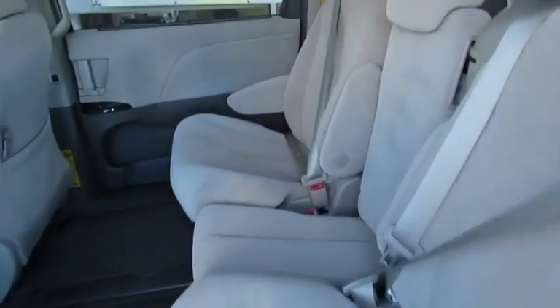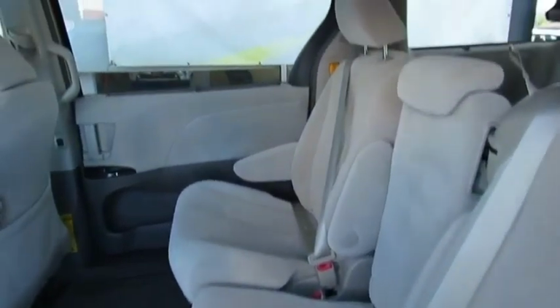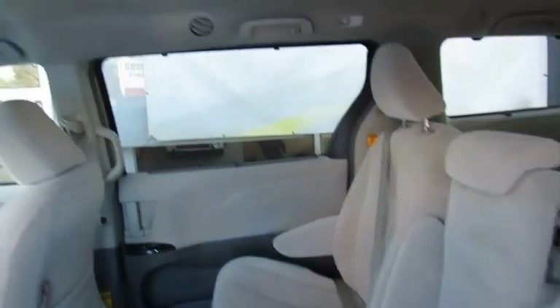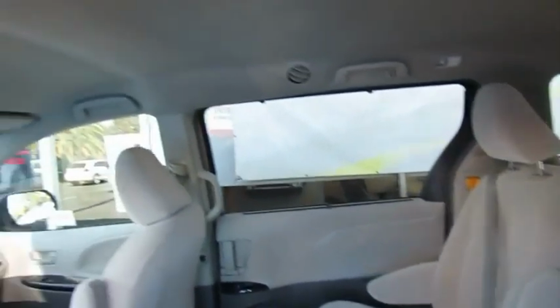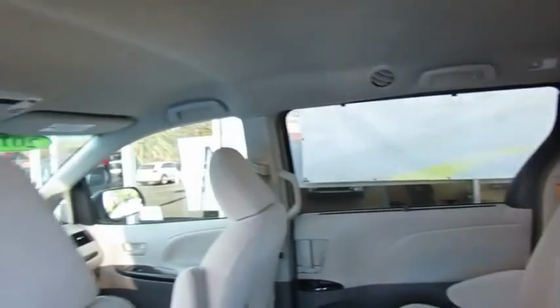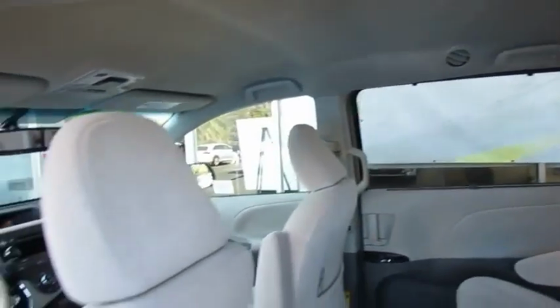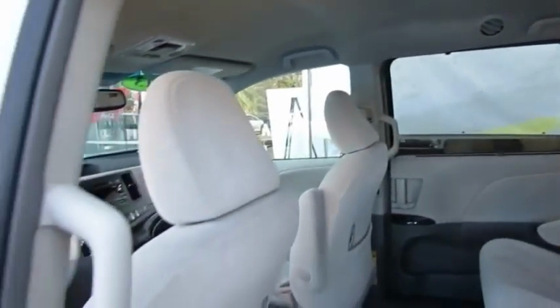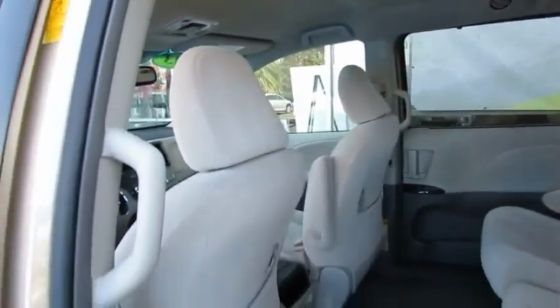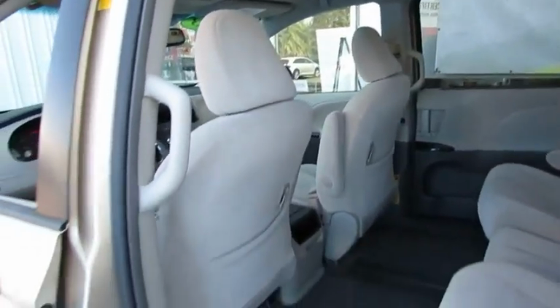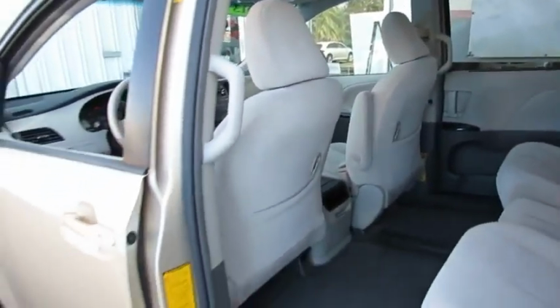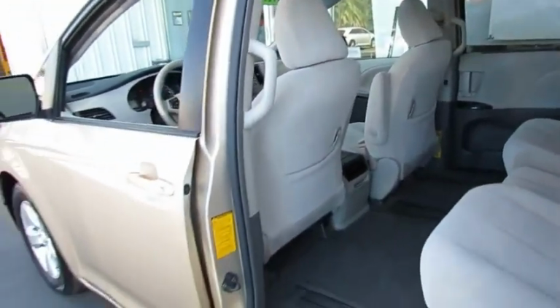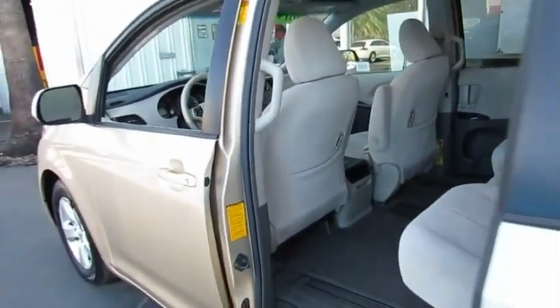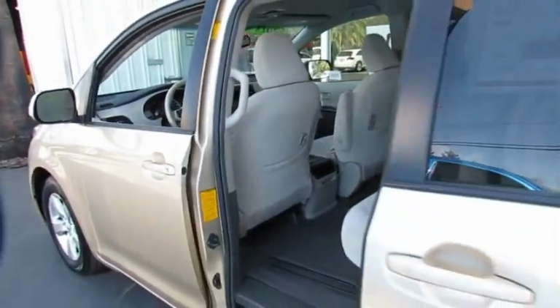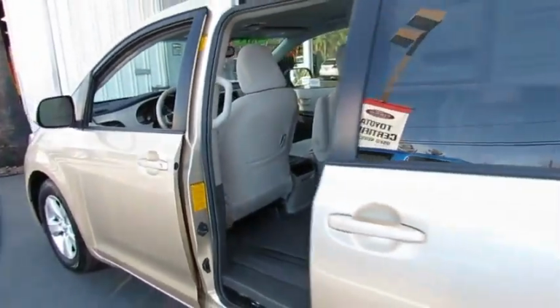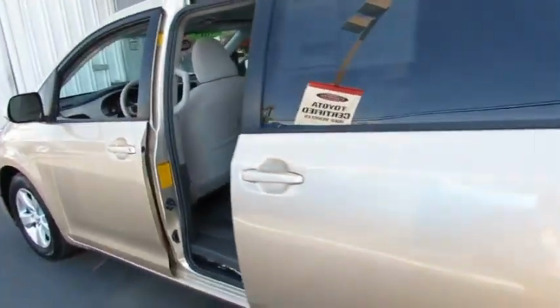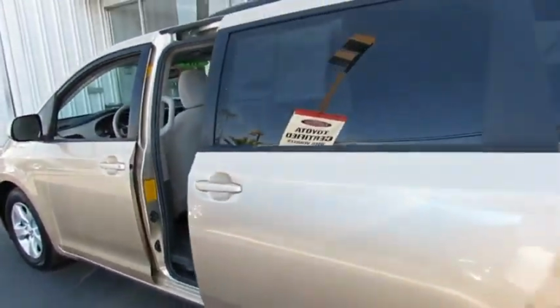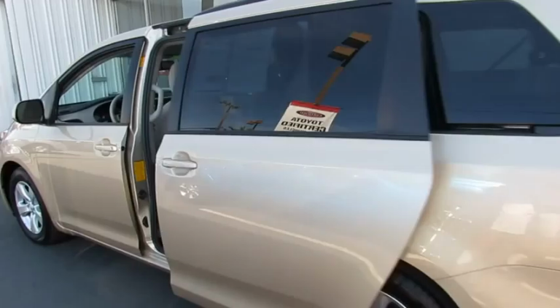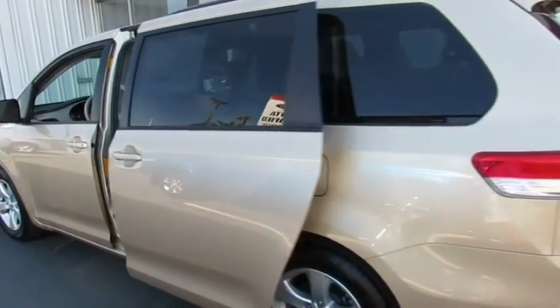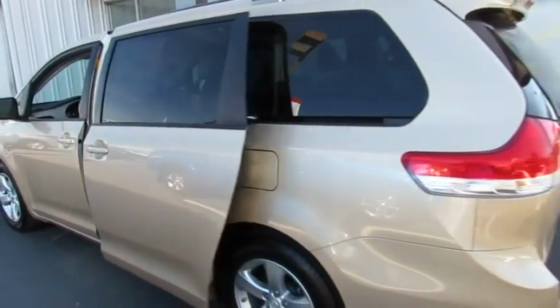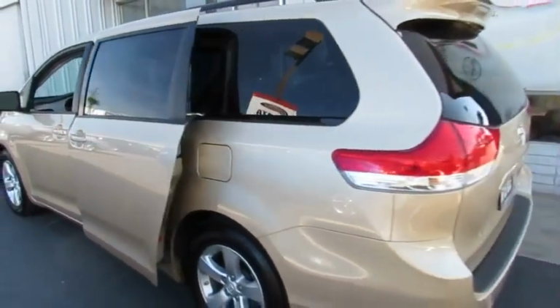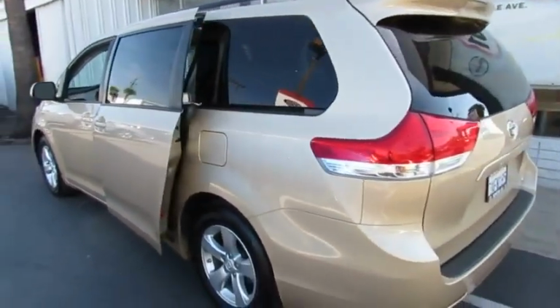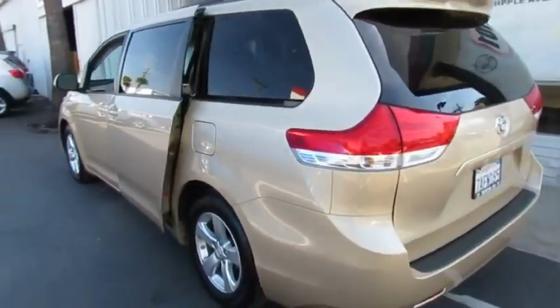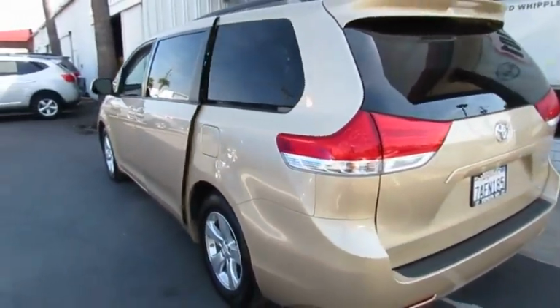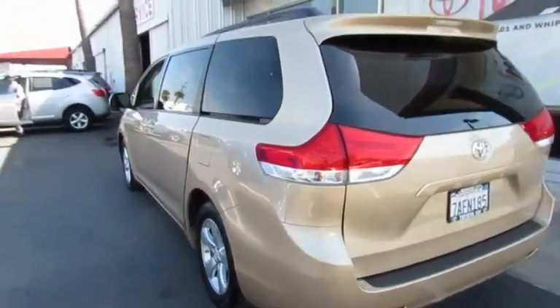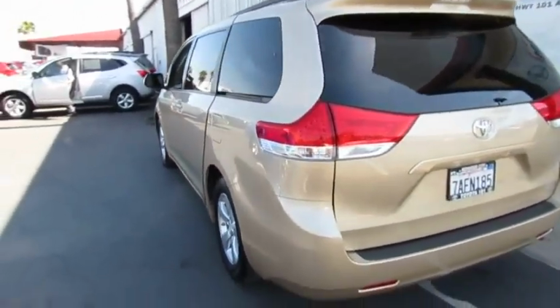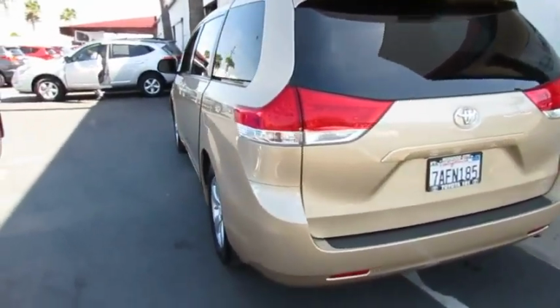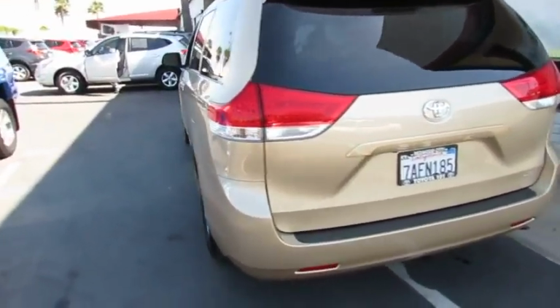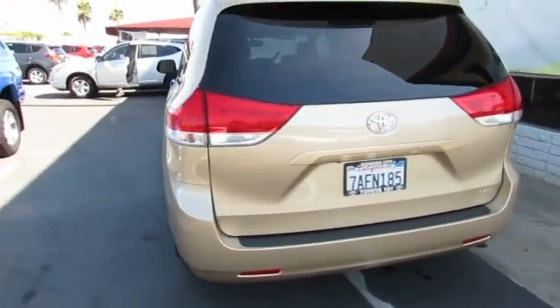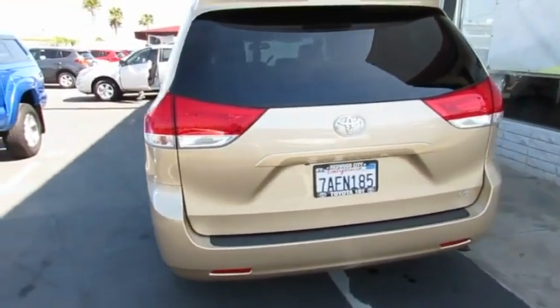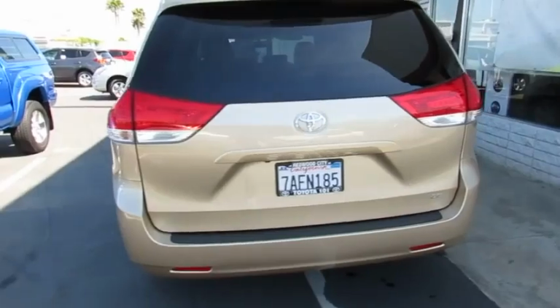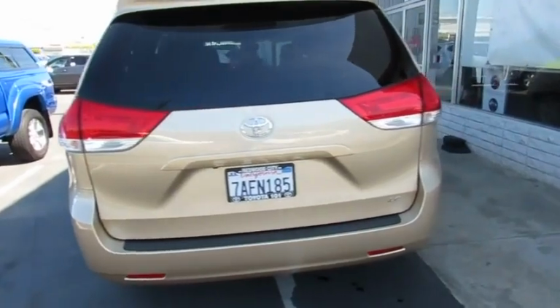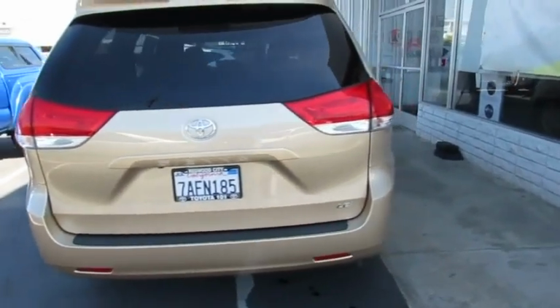Stability control, traction control, anti-lock braking system, steering wheel audio control, adjustable steering wheel, power steering, driver airbag, four-wheel disc brakes, cruise control.